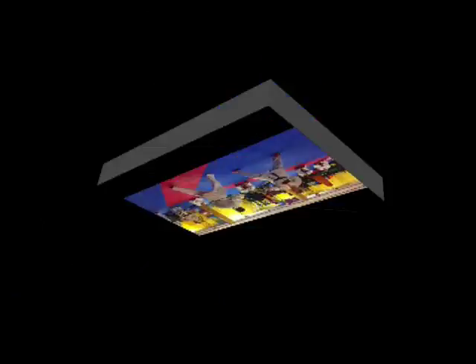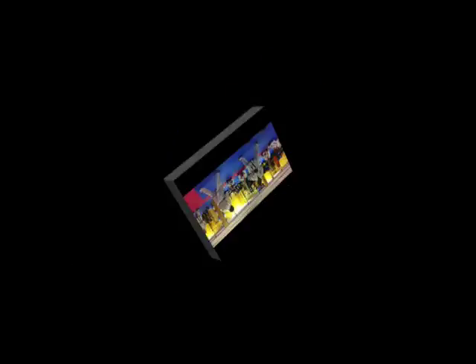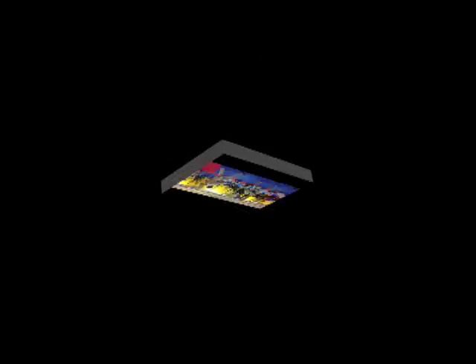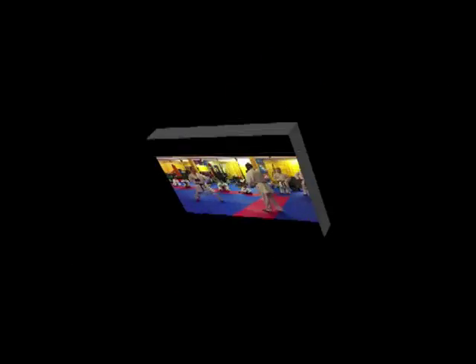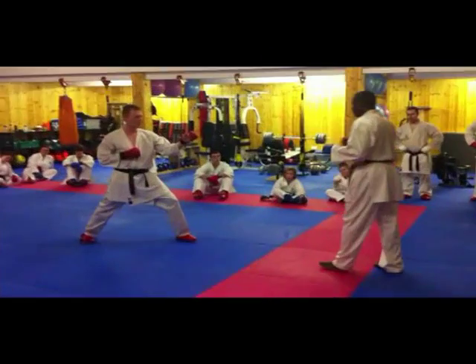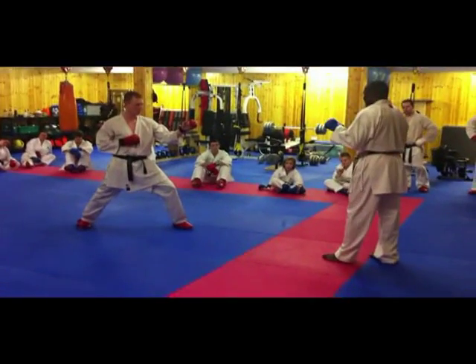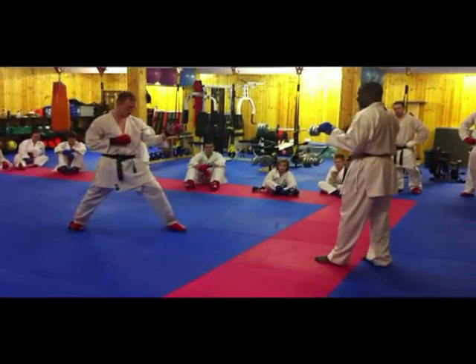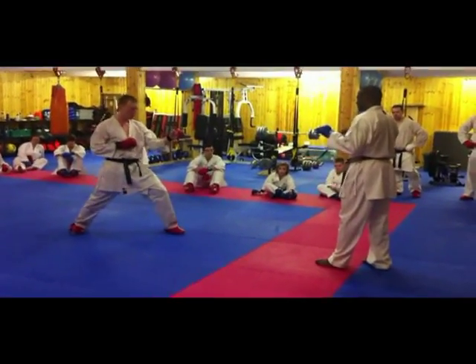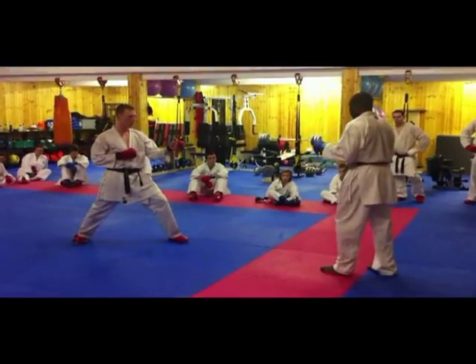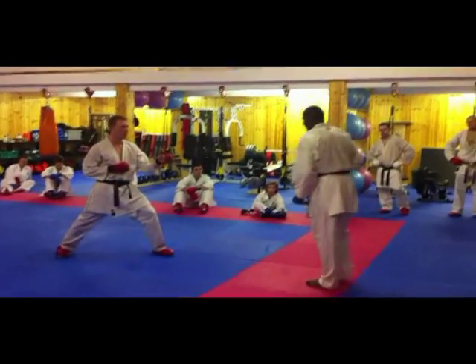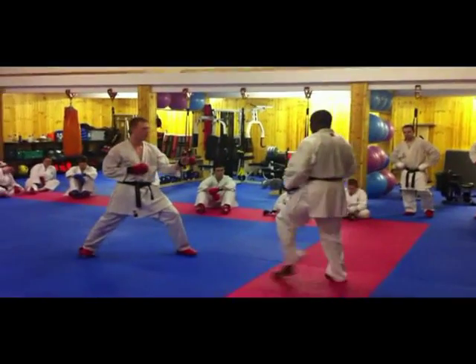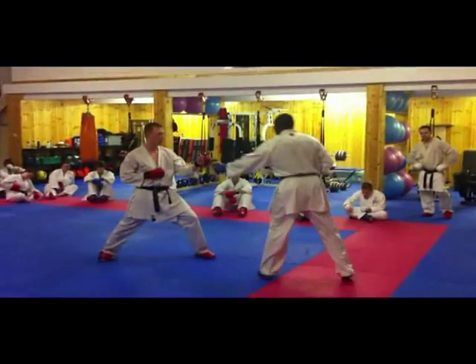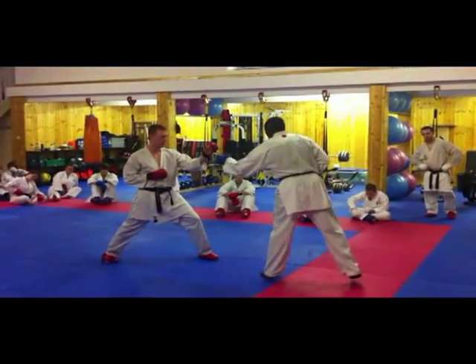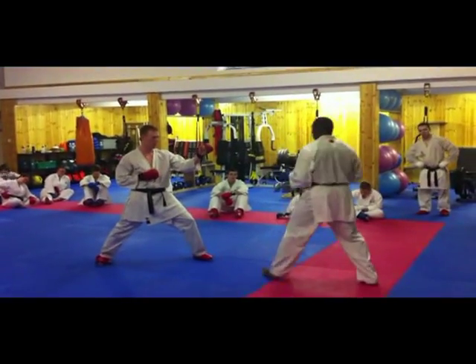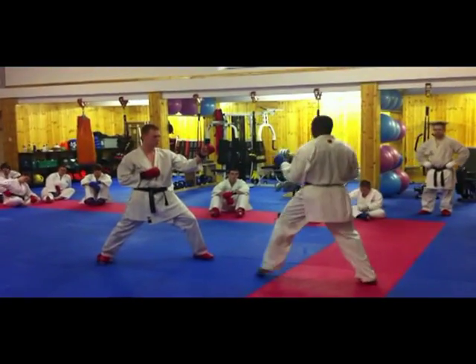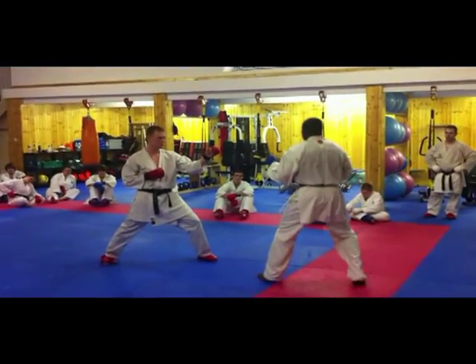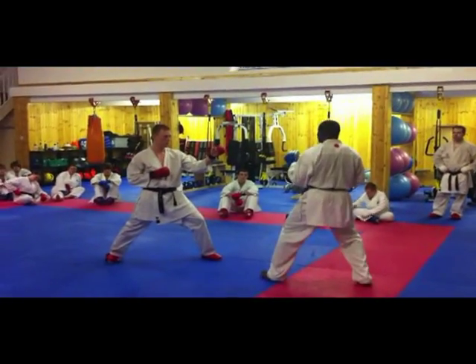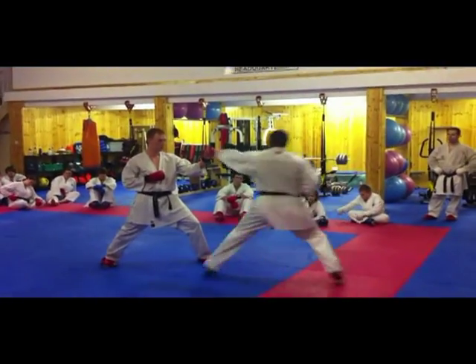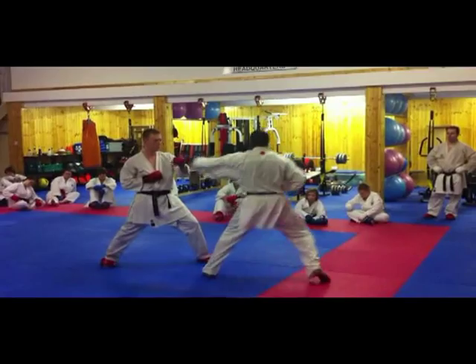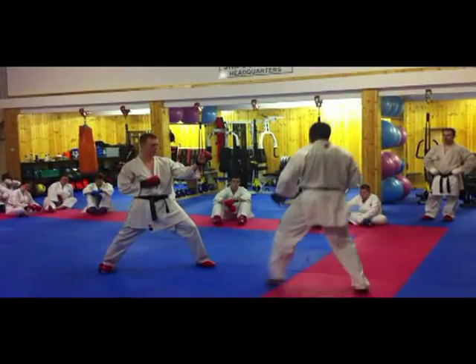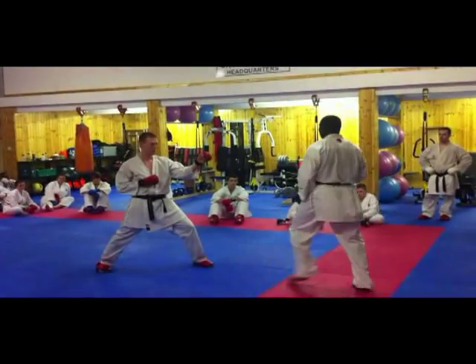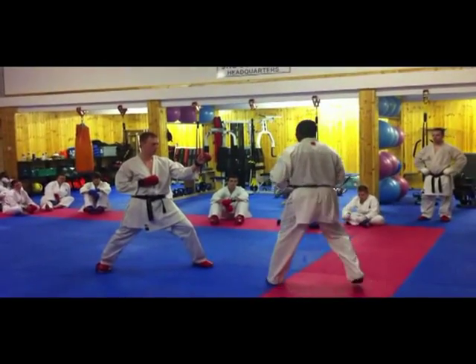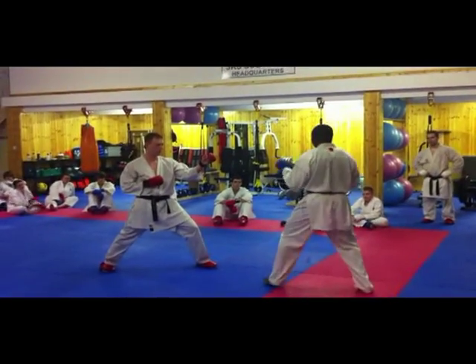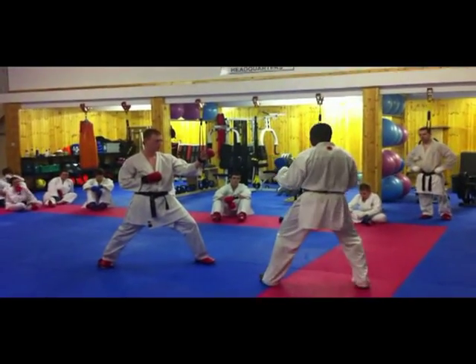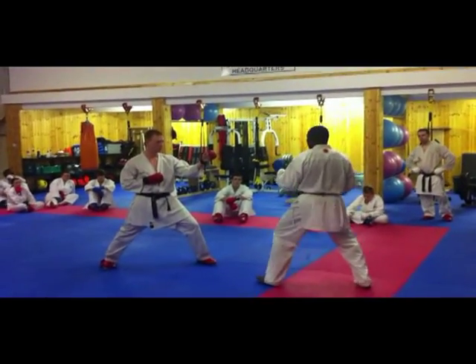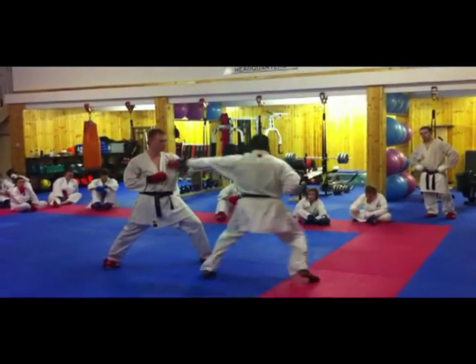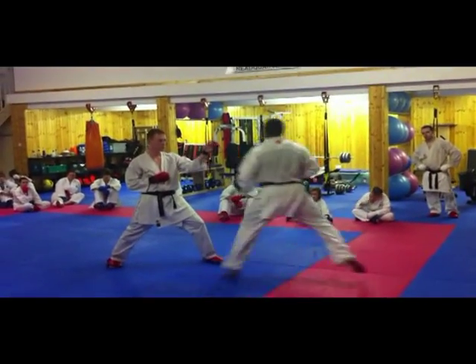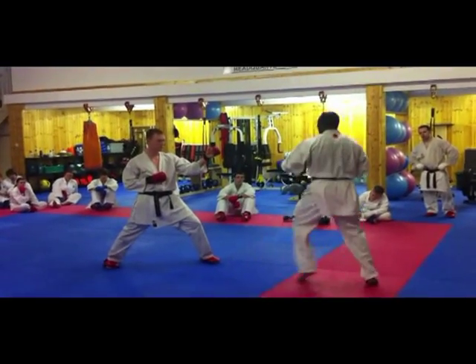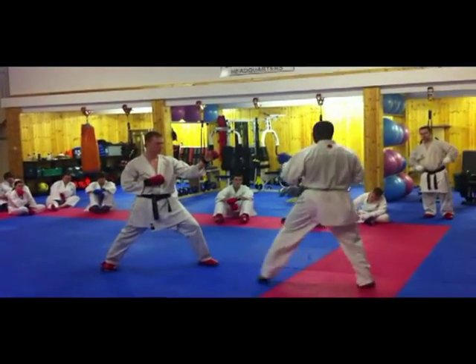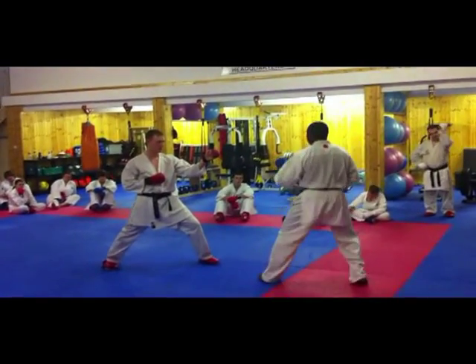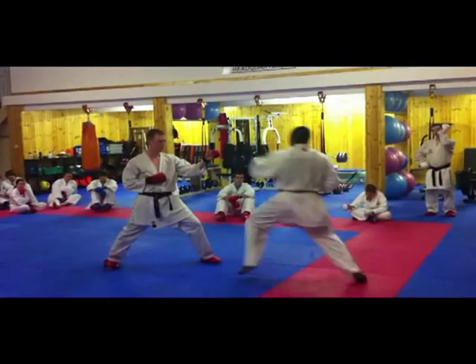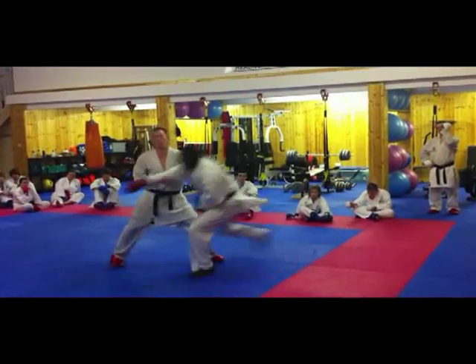And you're inside. All we're going to do is grab our opponent's hand. We're going to come and try and grab the hand. Come here, grab it!